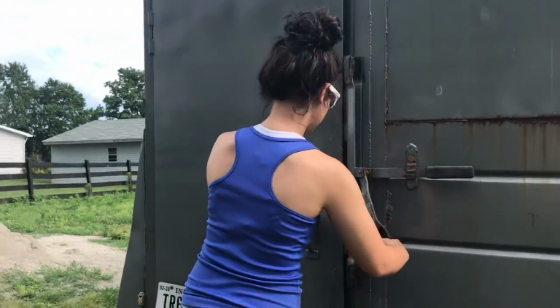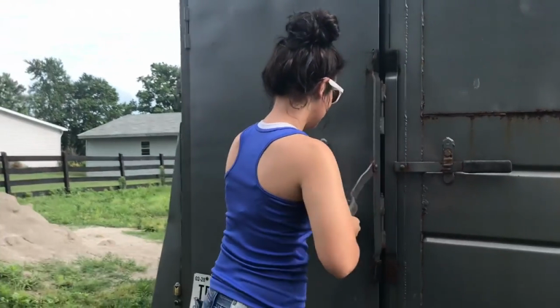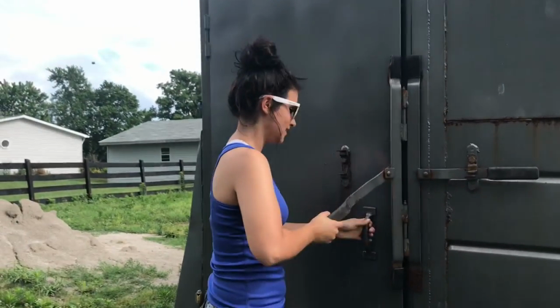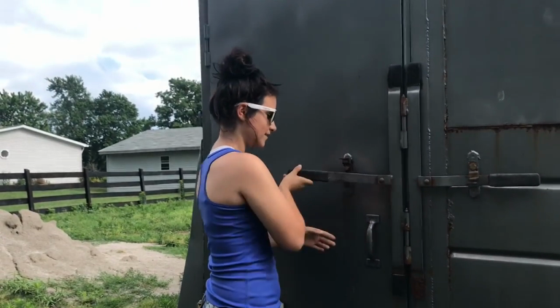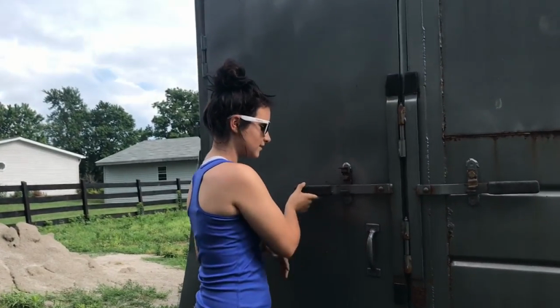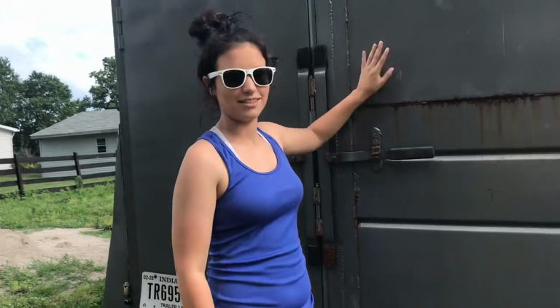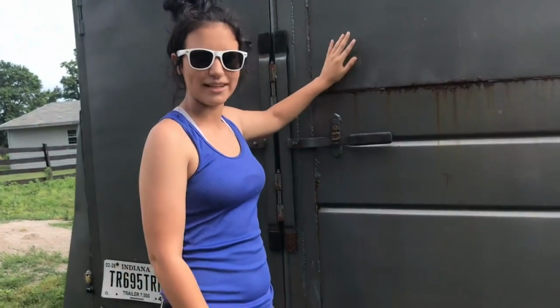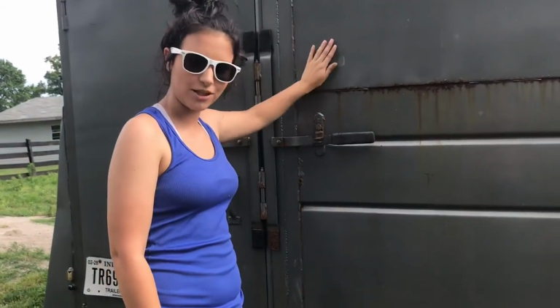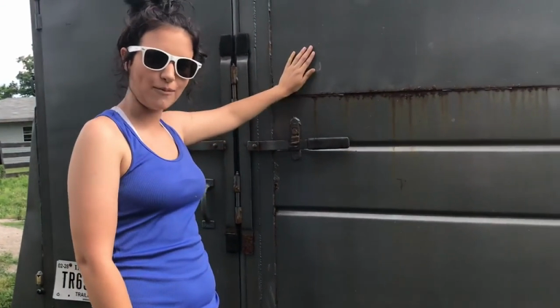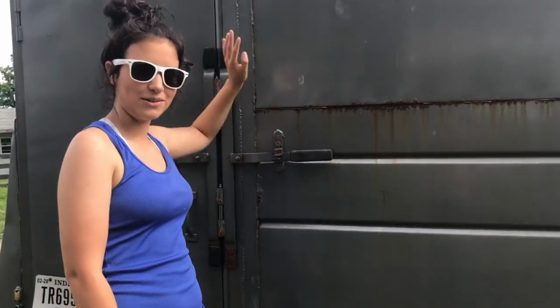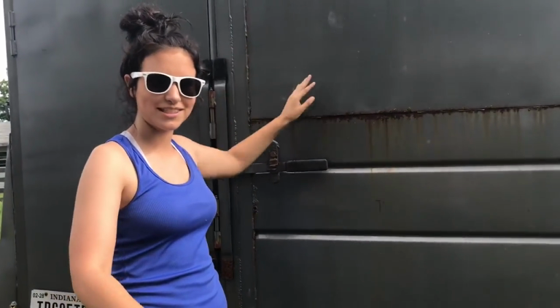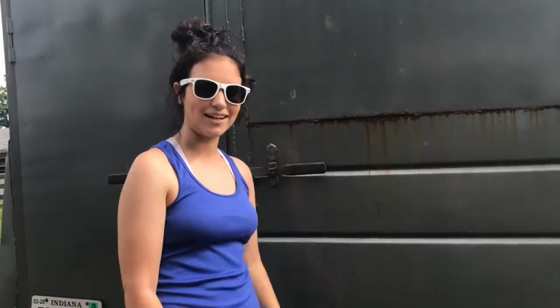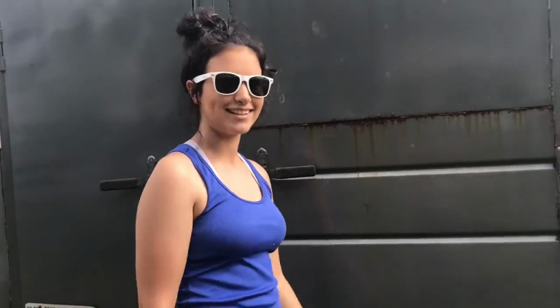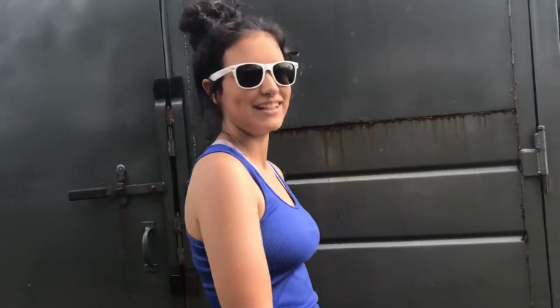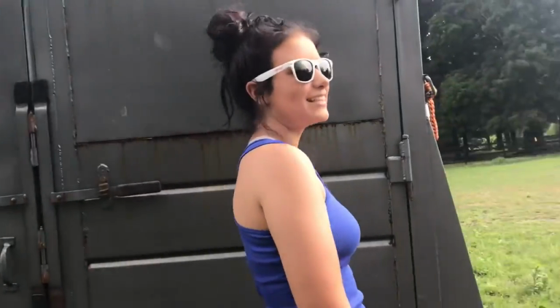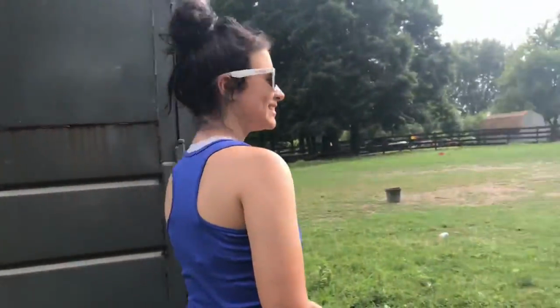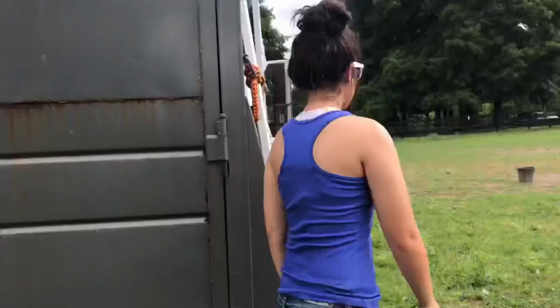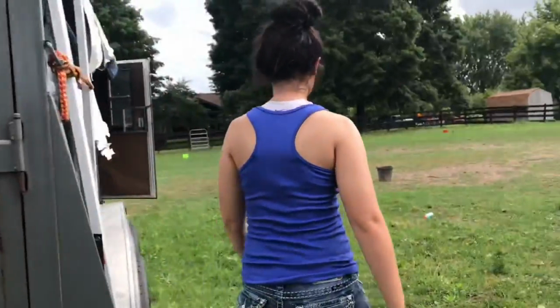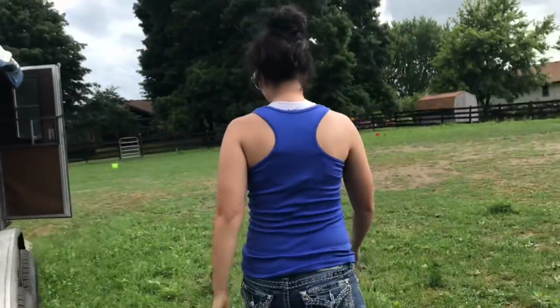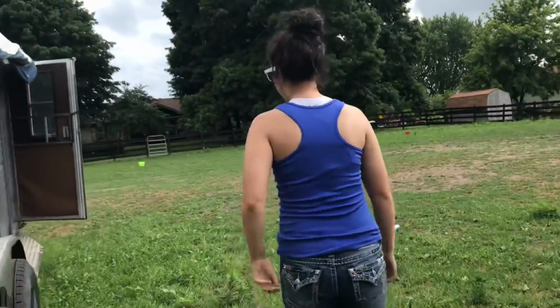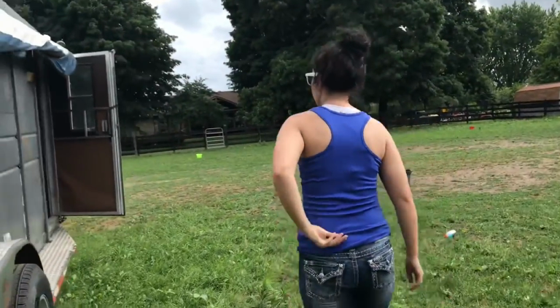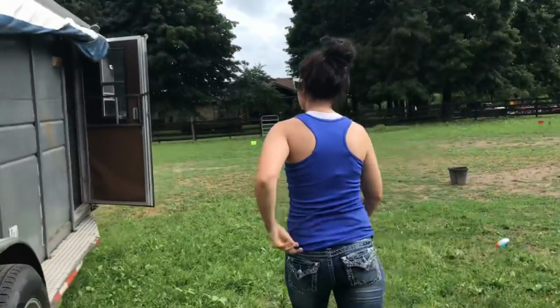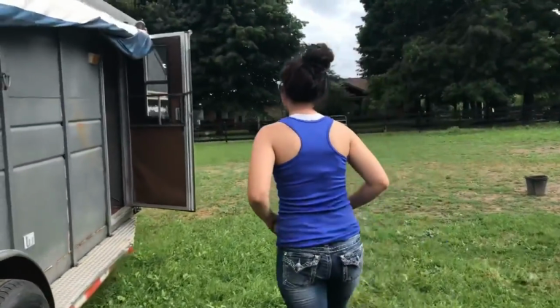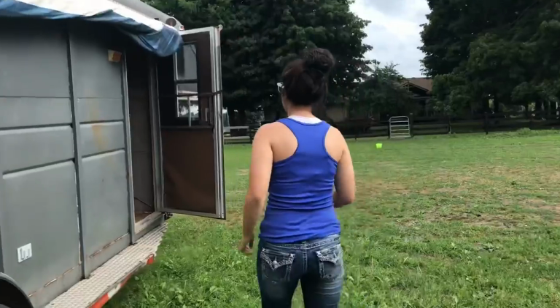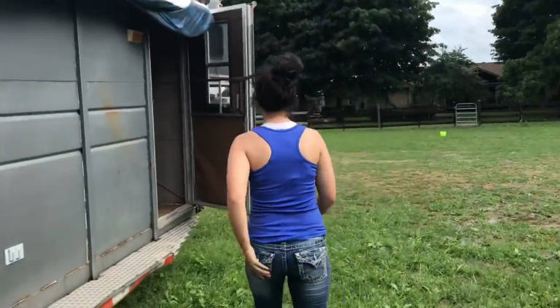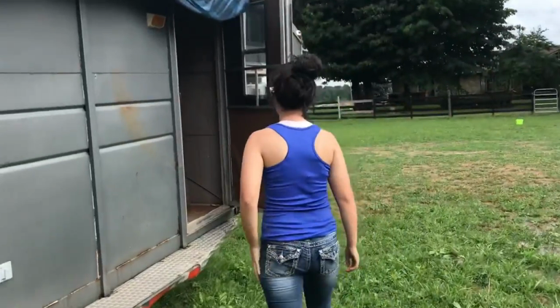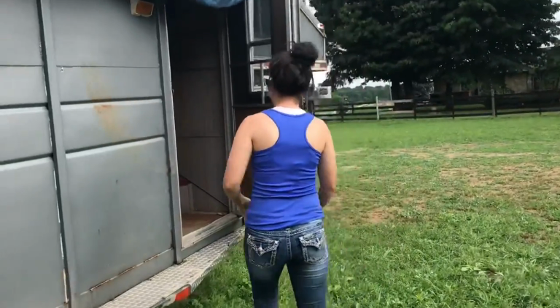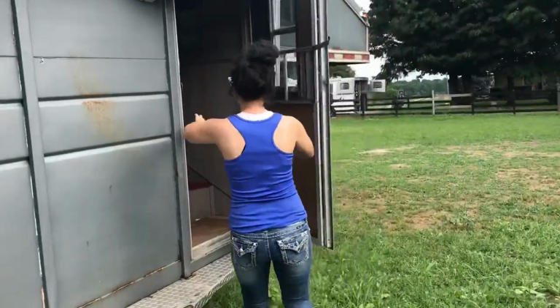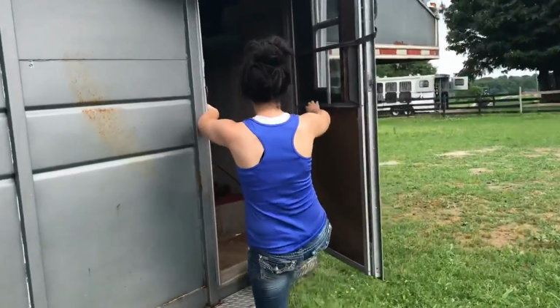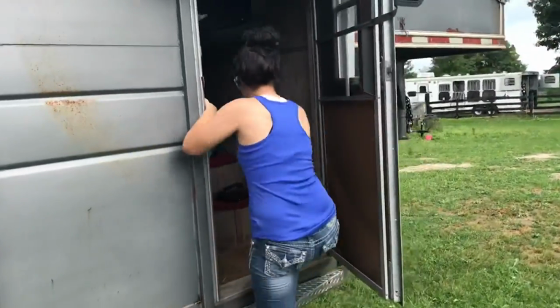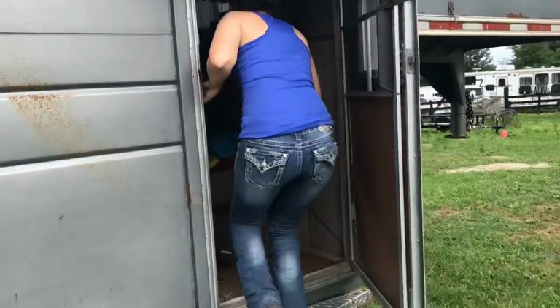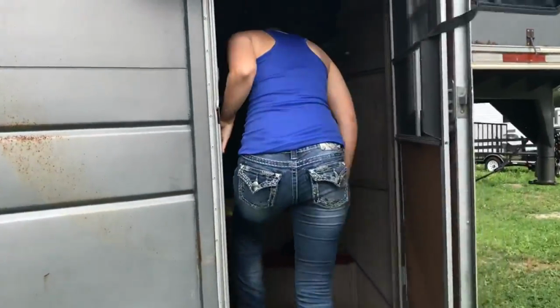I didn't even know we had any of this stuff. This is just the regular horse part where you load the horses. We're not gonna look in there because I haven't cleaned it yet. Then right here is our living quarters area.